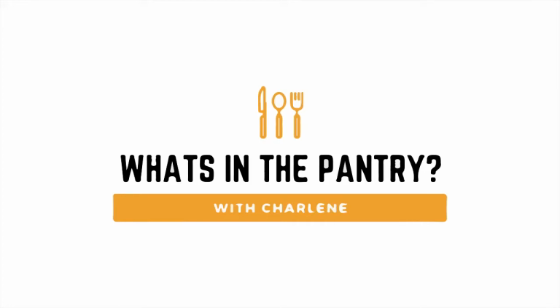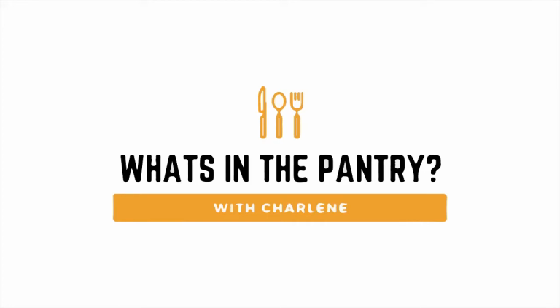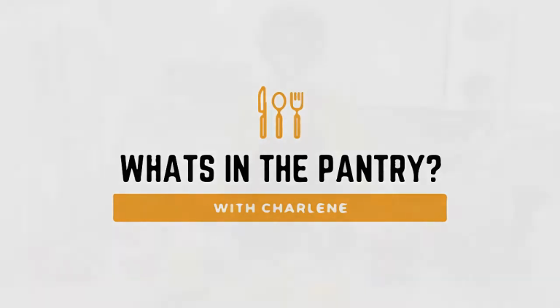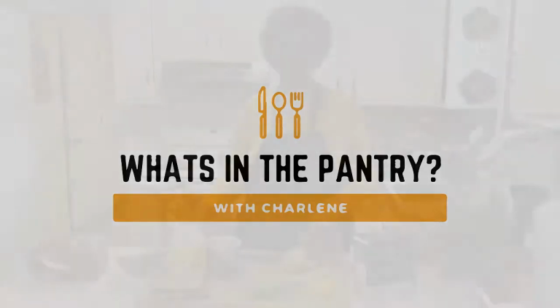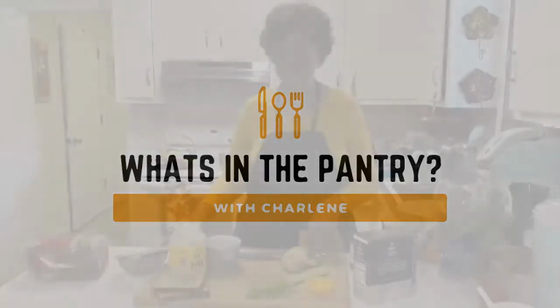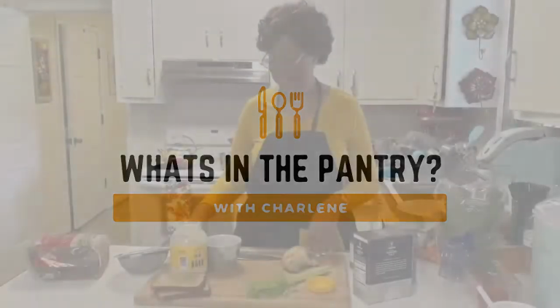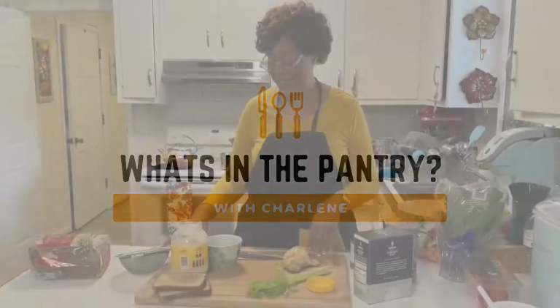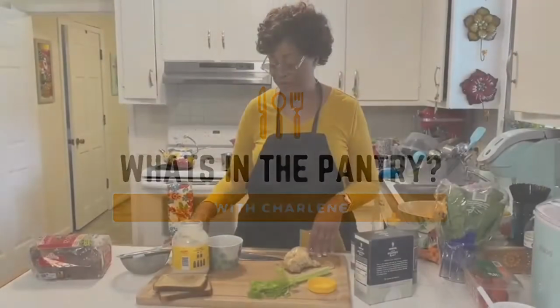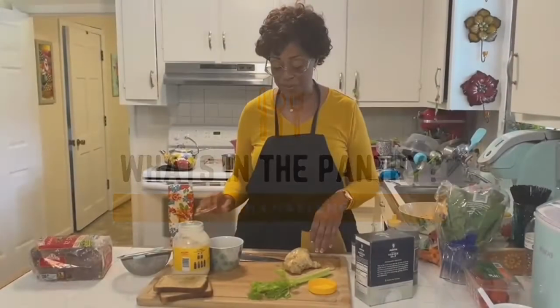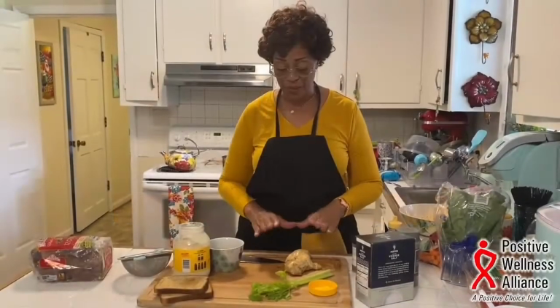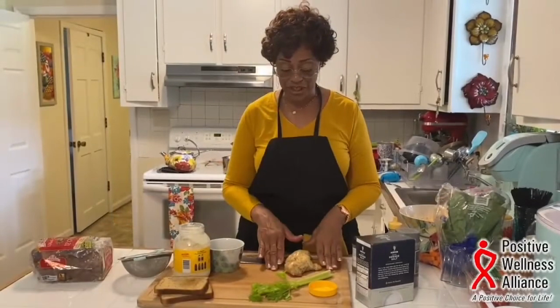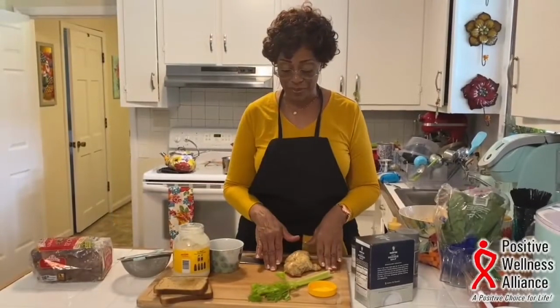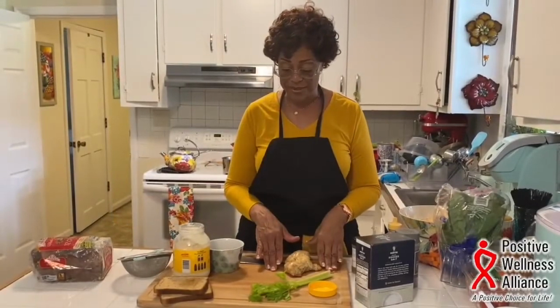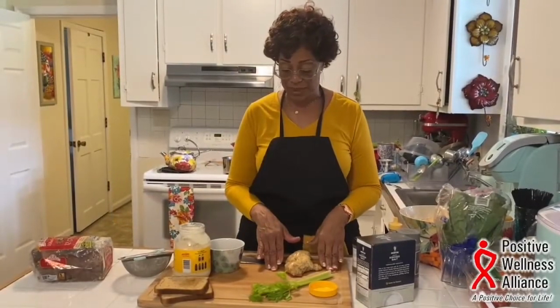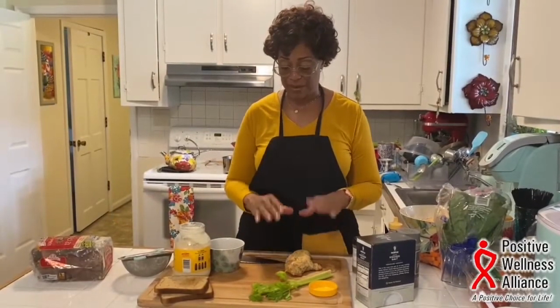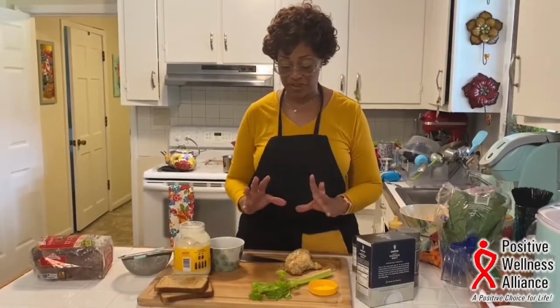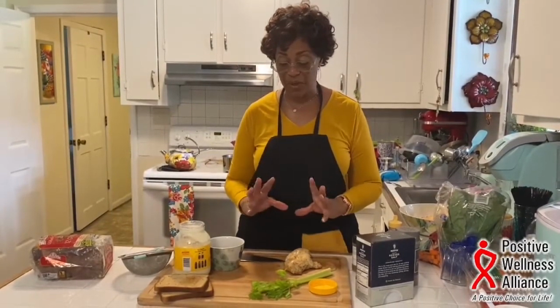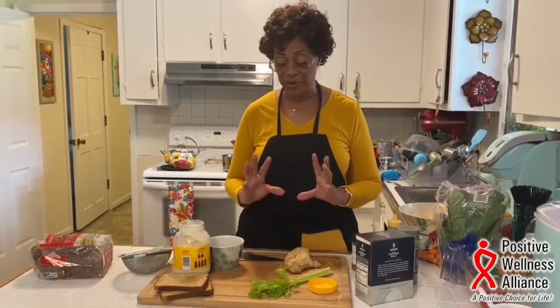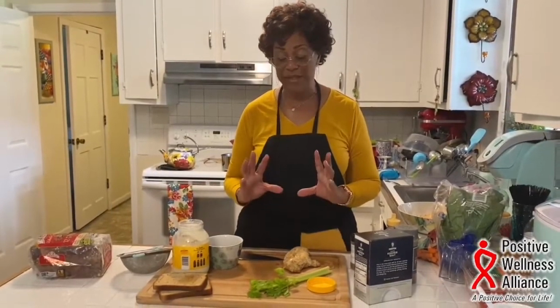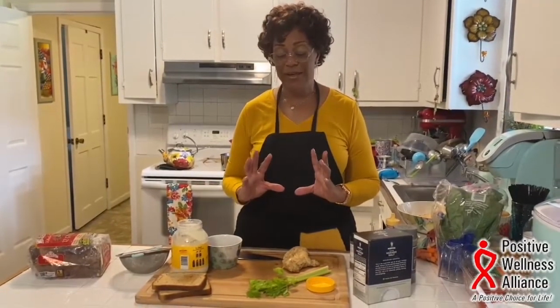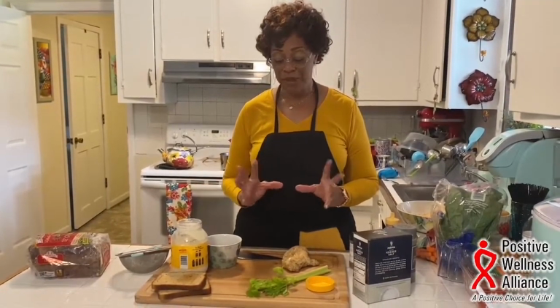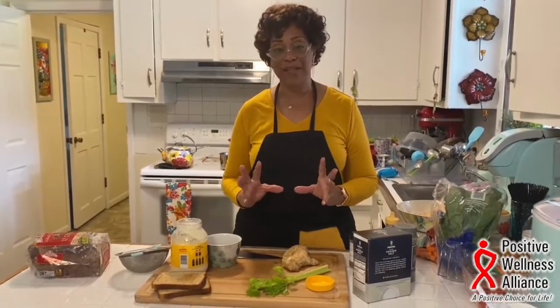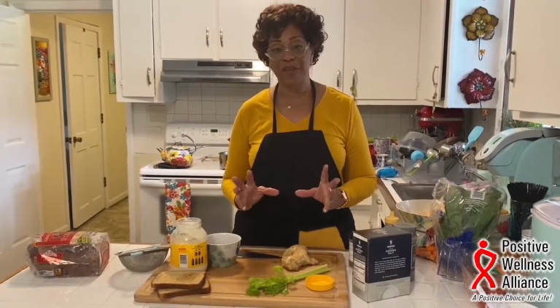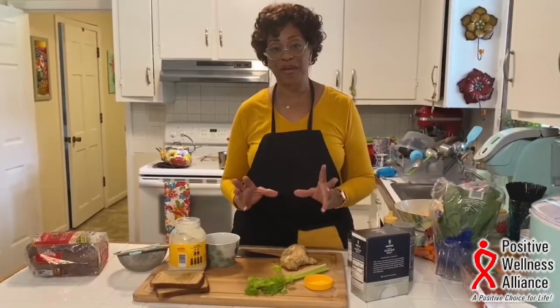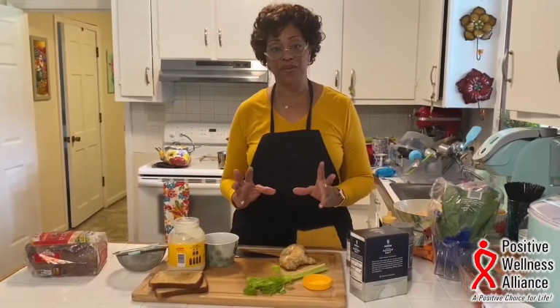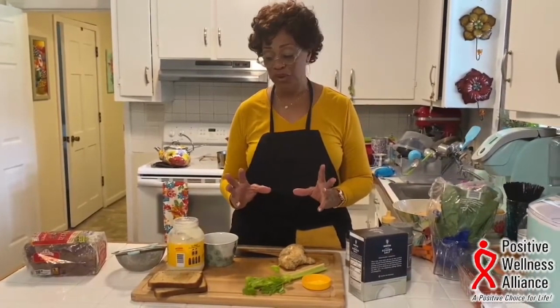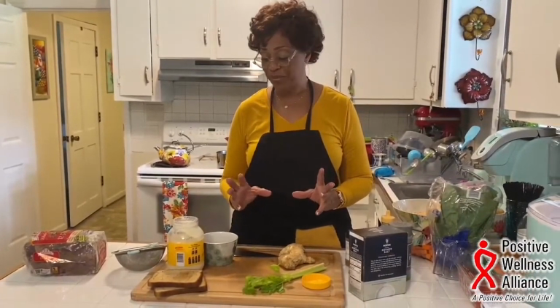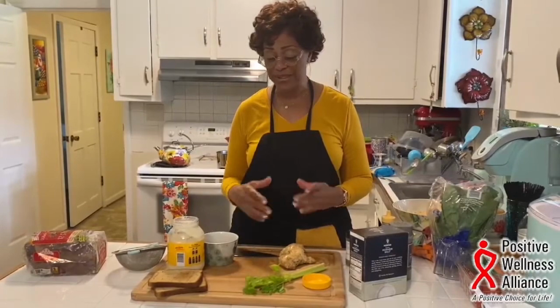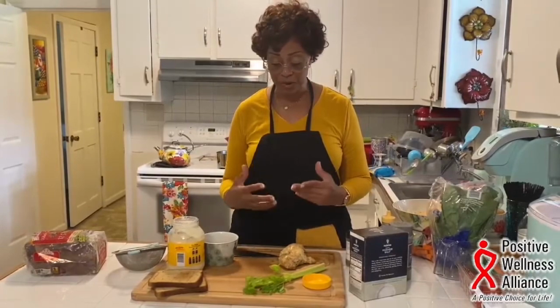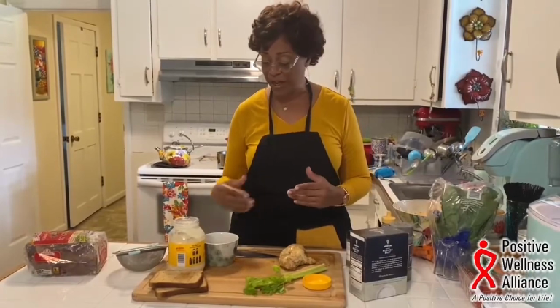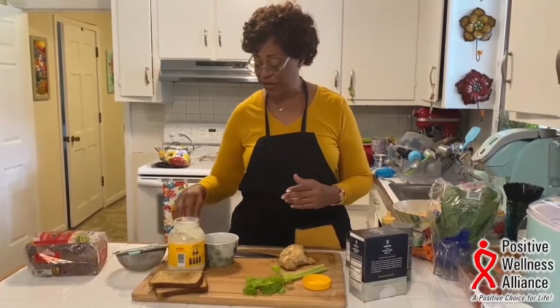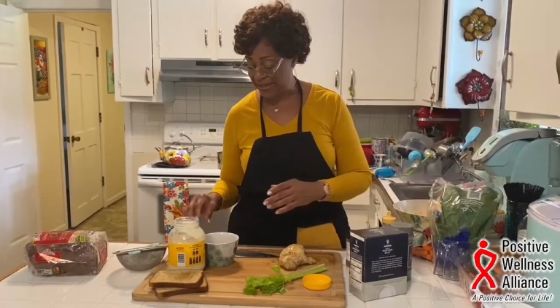Who doesn't like a good chicken salad sandwich? We've got one chicken breast and we're going to make it with just one. You can always multiply this recipe and use more chicken breasts, just multiply your ingredients later.